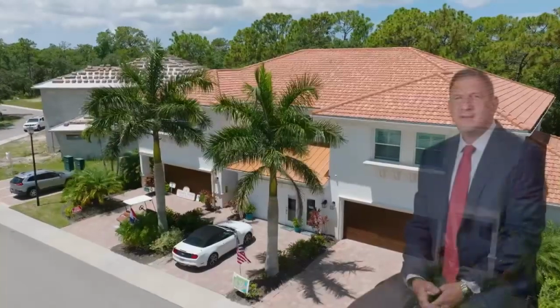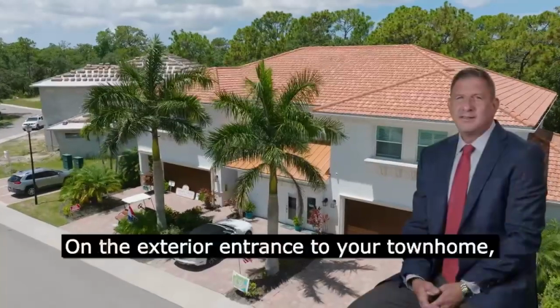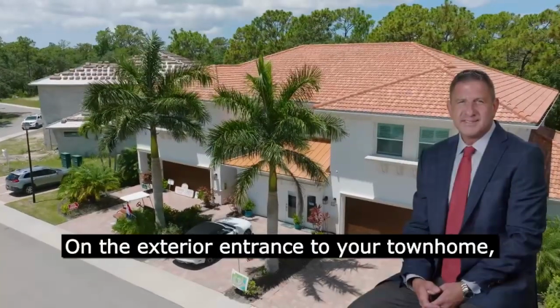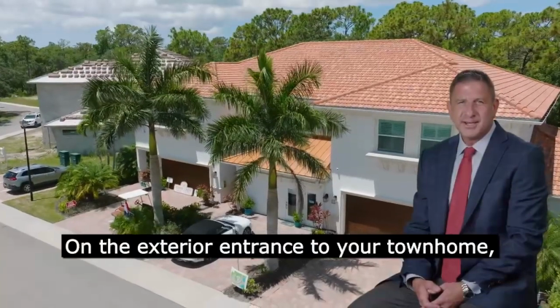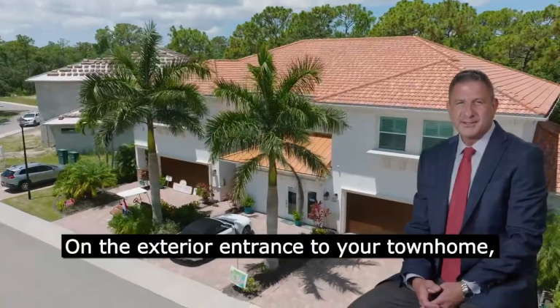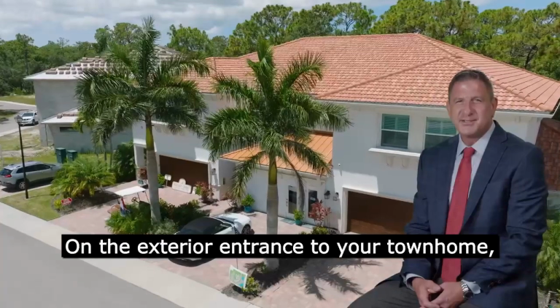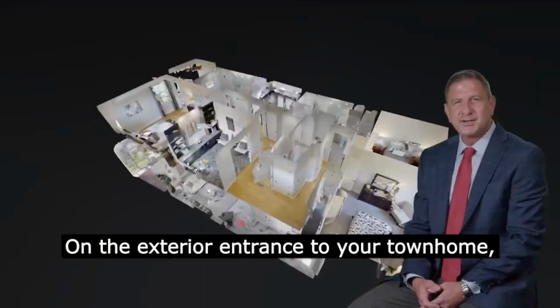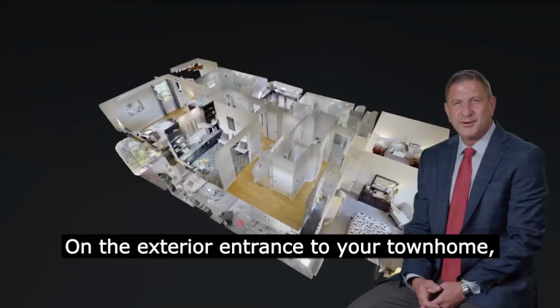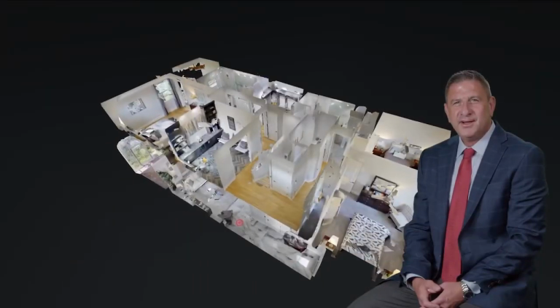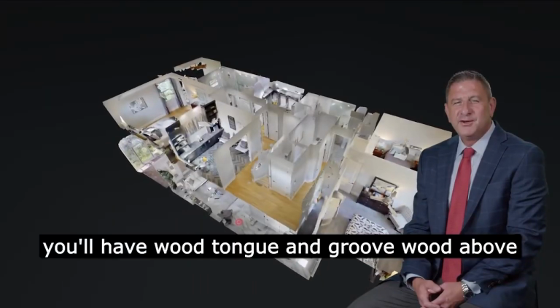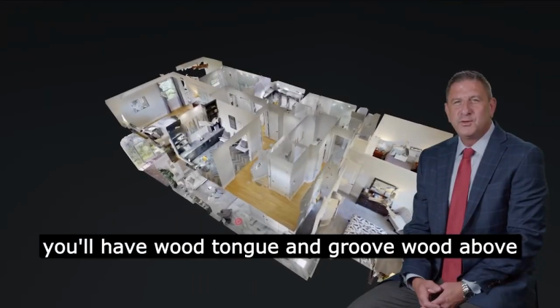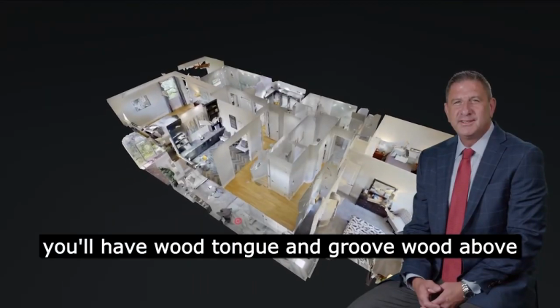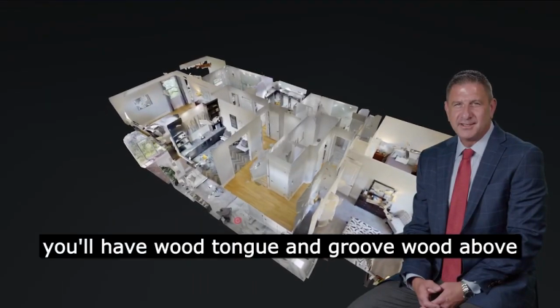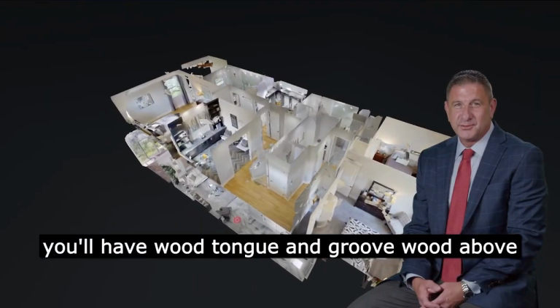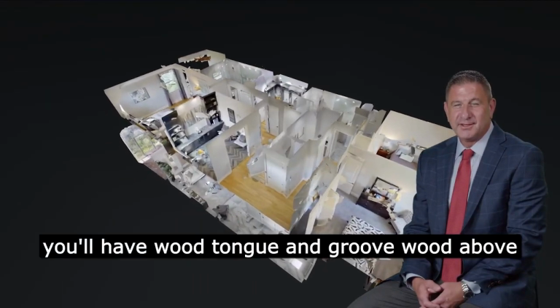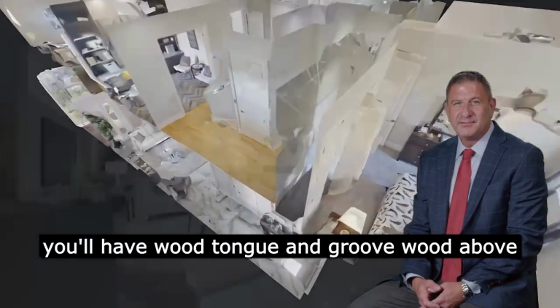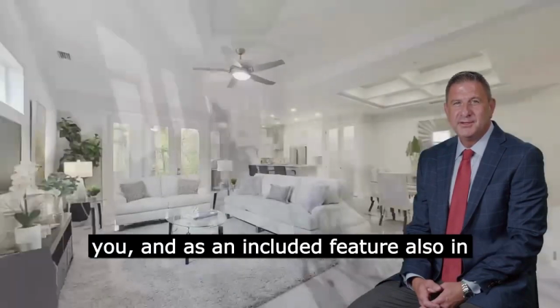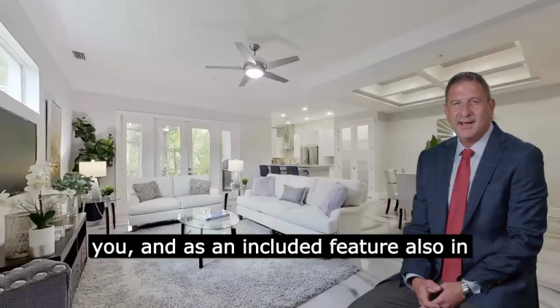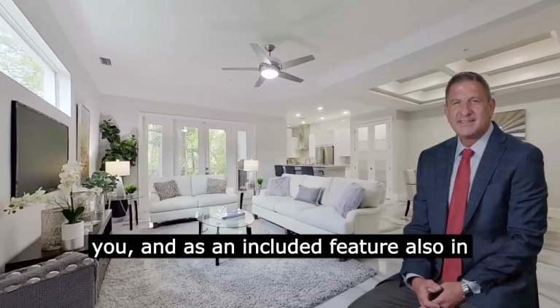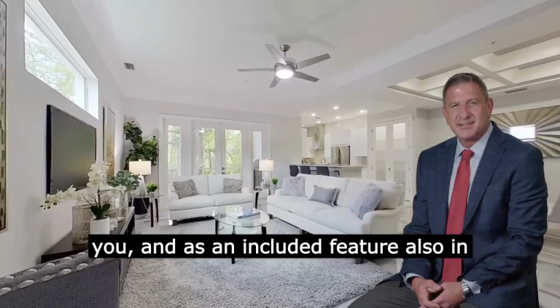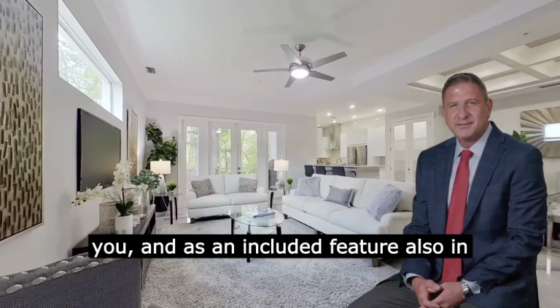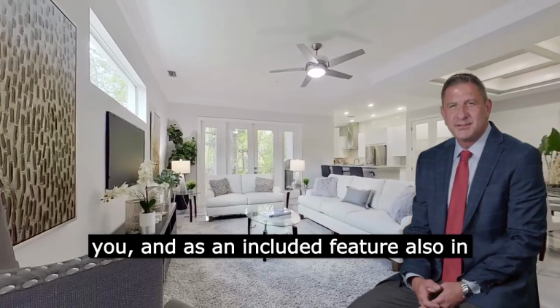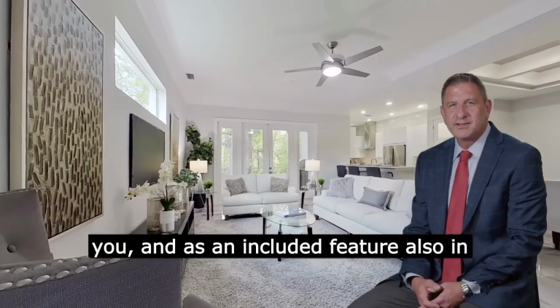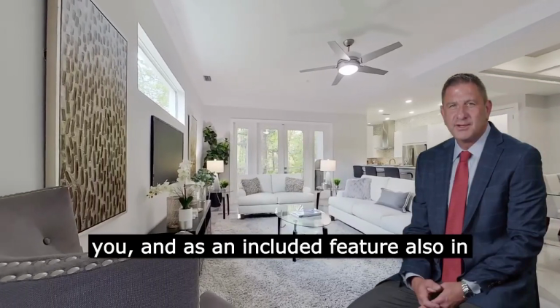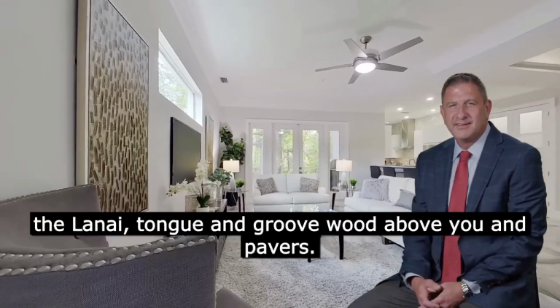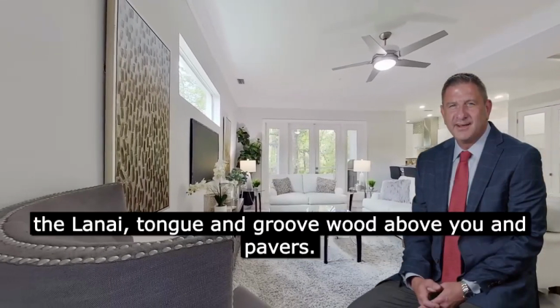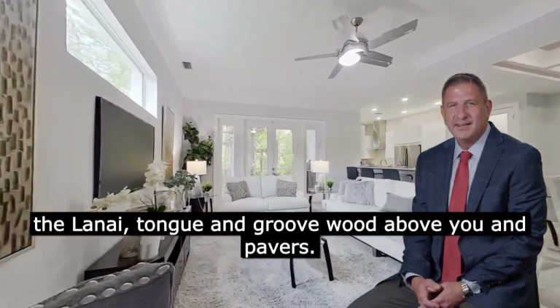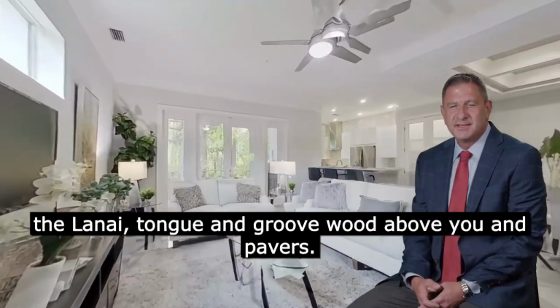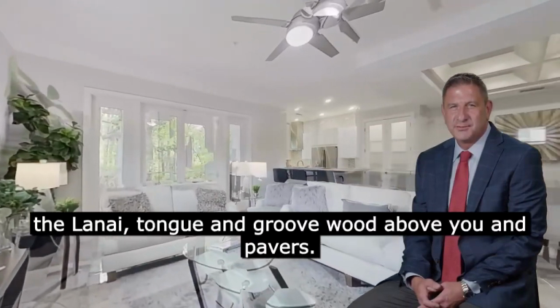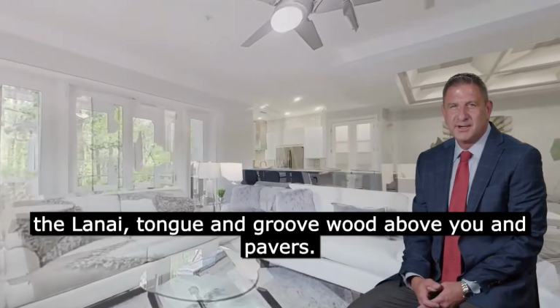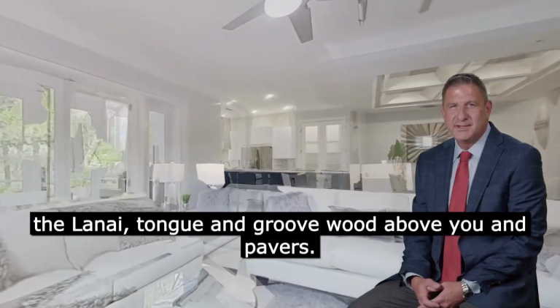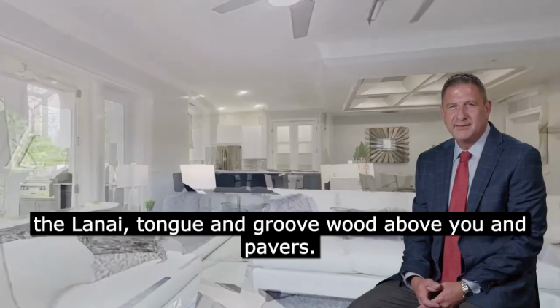On the exterior entrance to your townhome, you'll have tongue and groove wood above you — that's an included feature. Also in the lanai, tongue and groove wood above you and pavers.